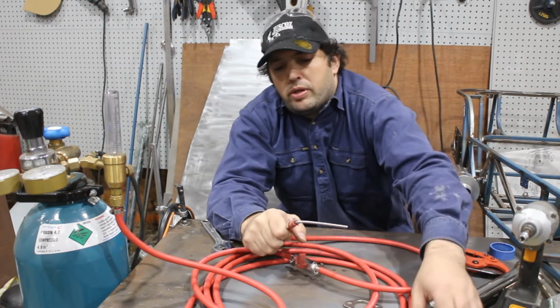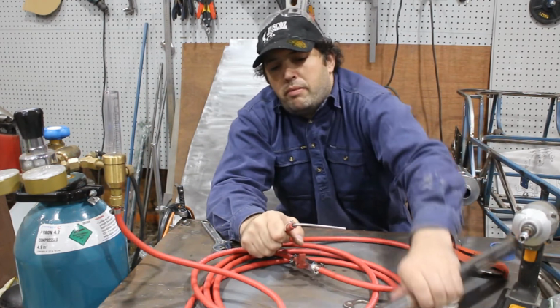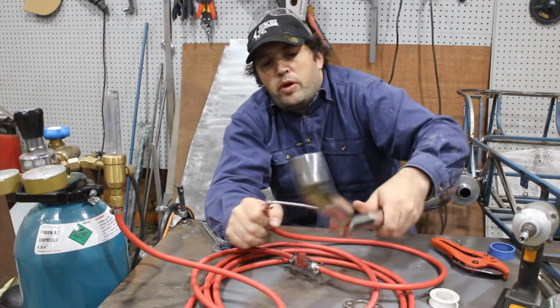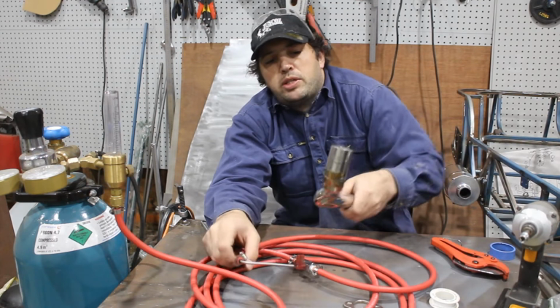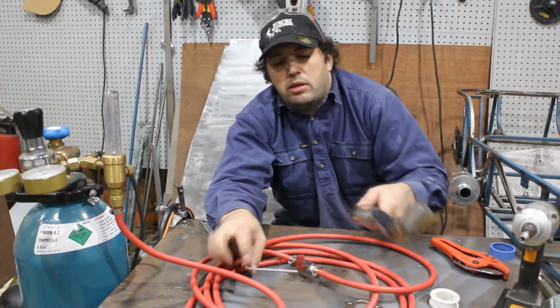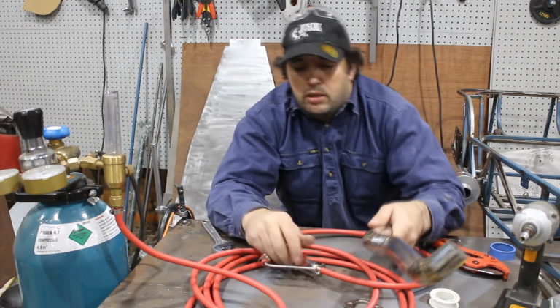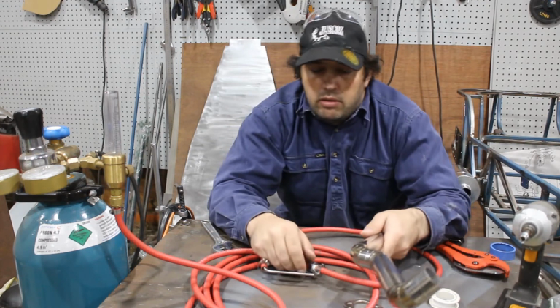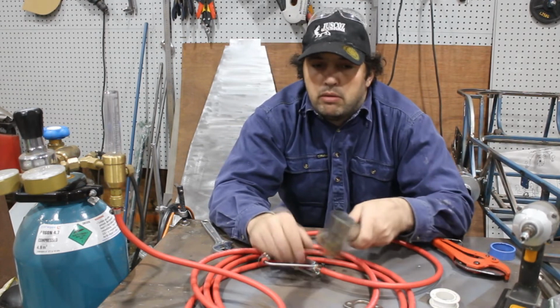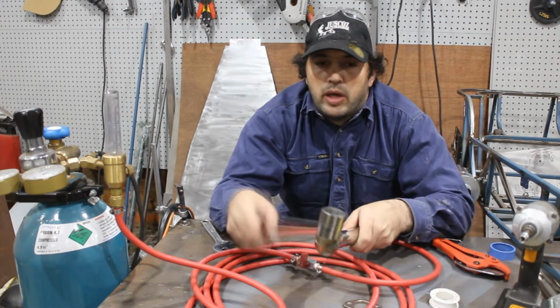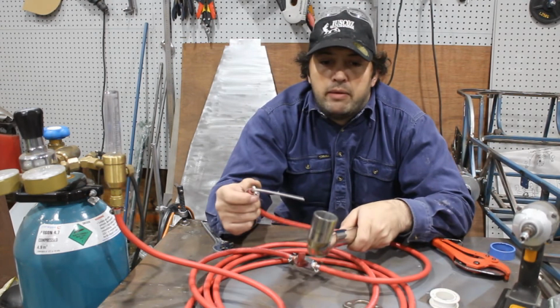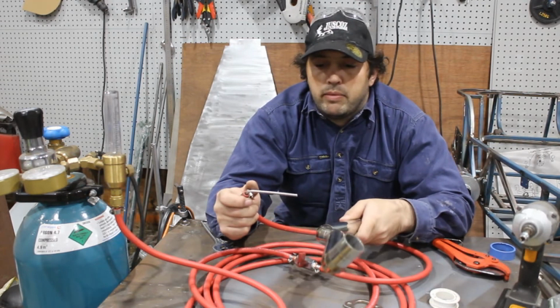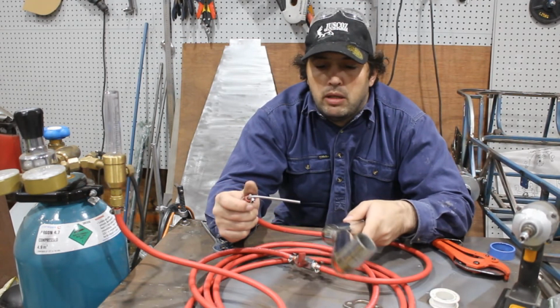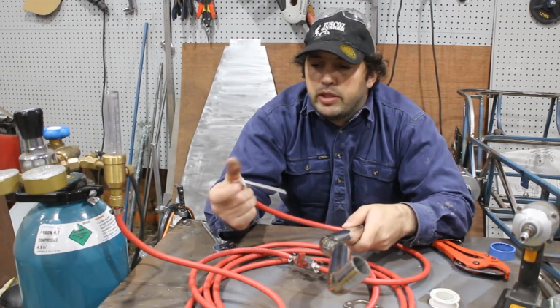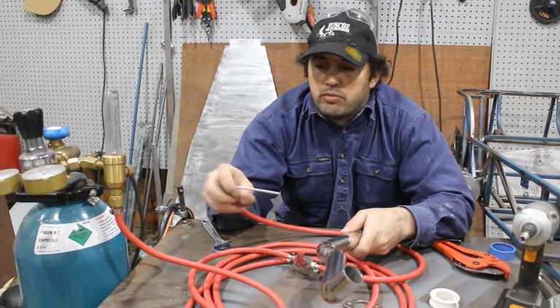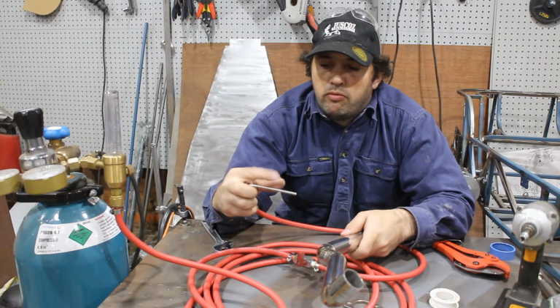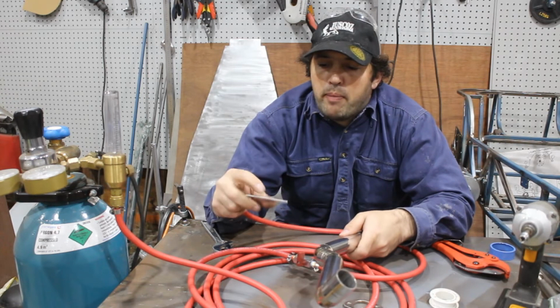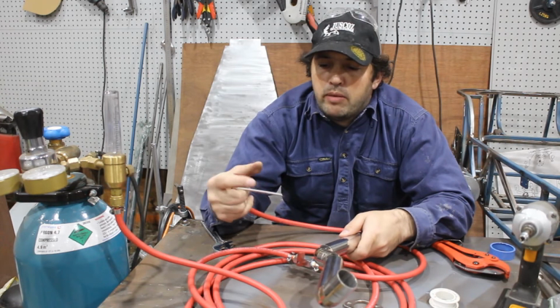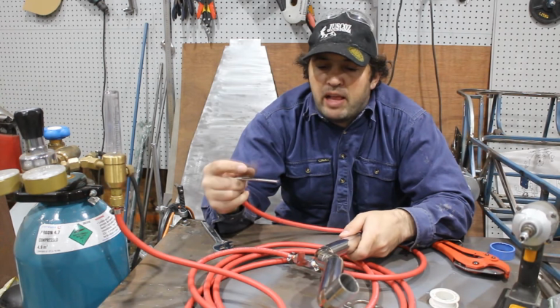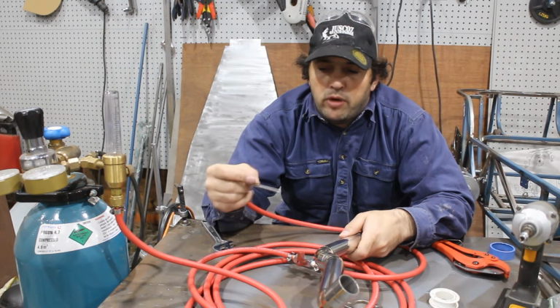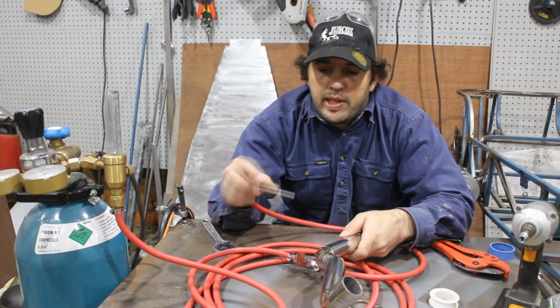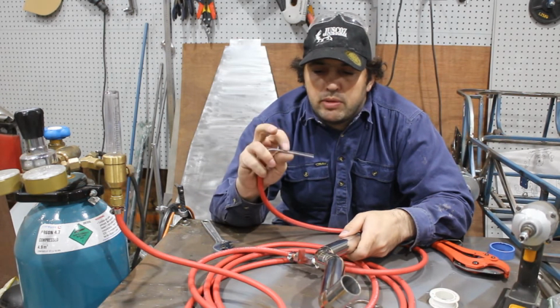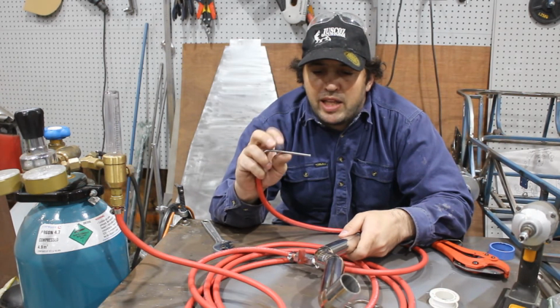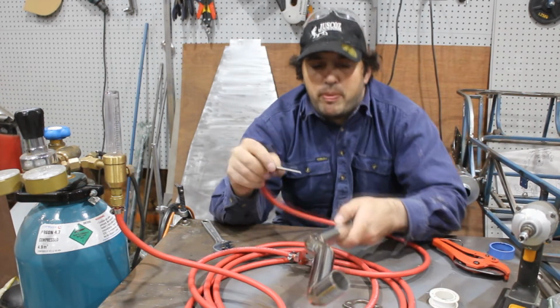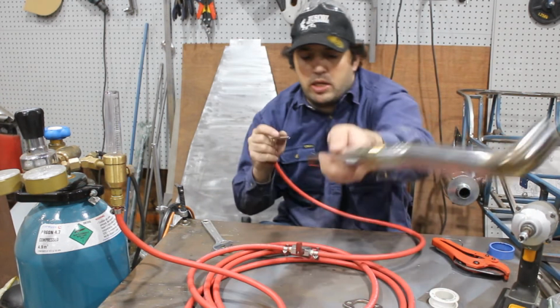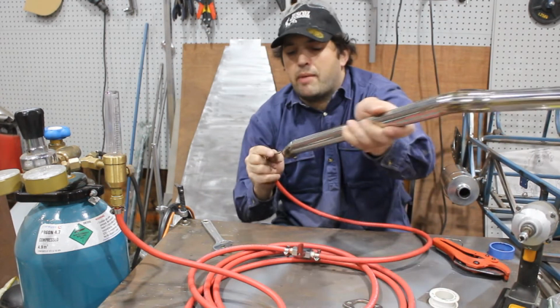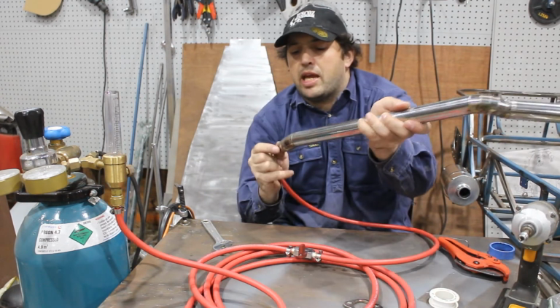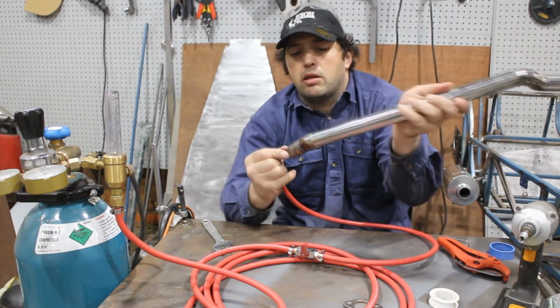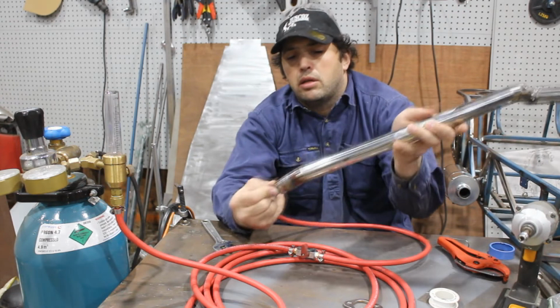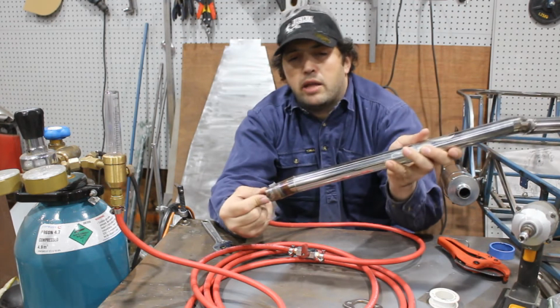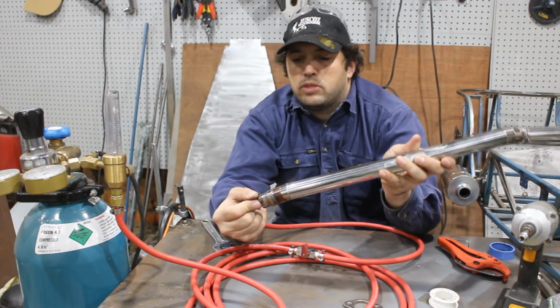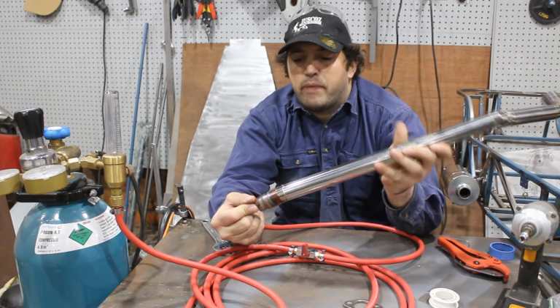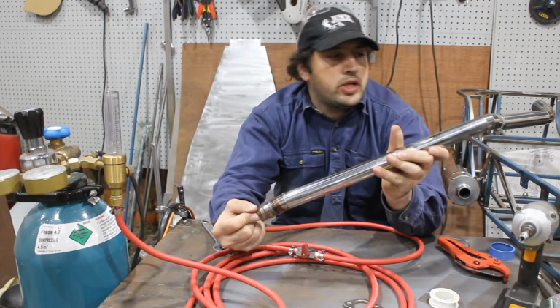When I want to back purge, I'll just wrap a bunch of aluminium foil around this stainless pipe here, jam it in the end, and start back purging.